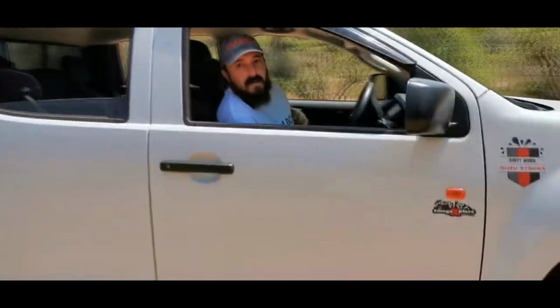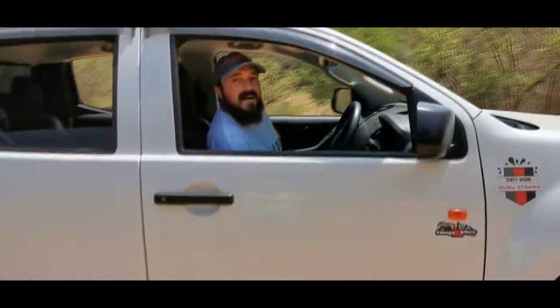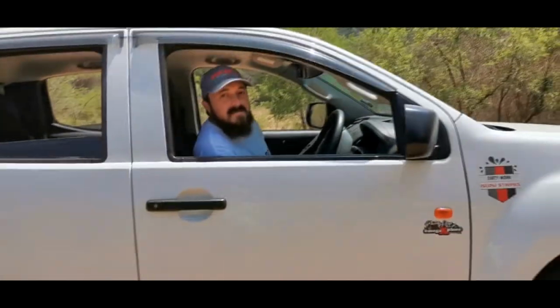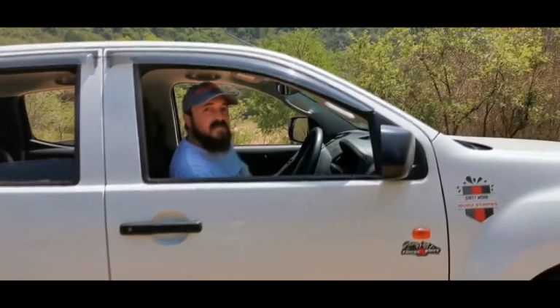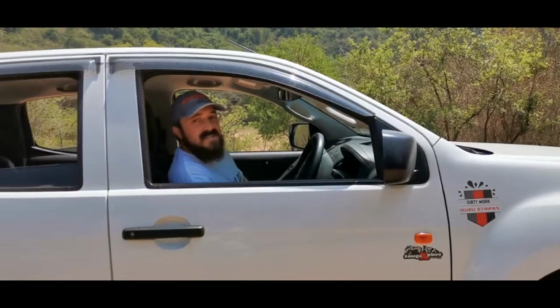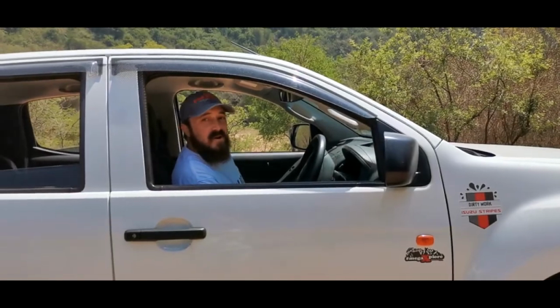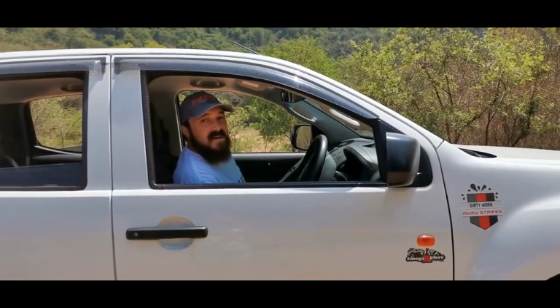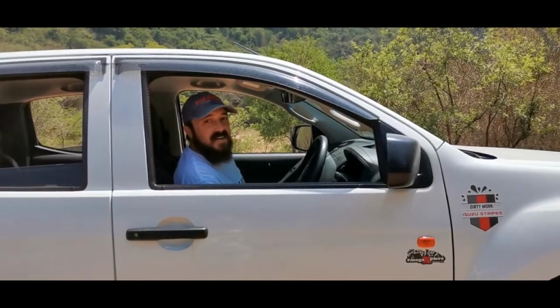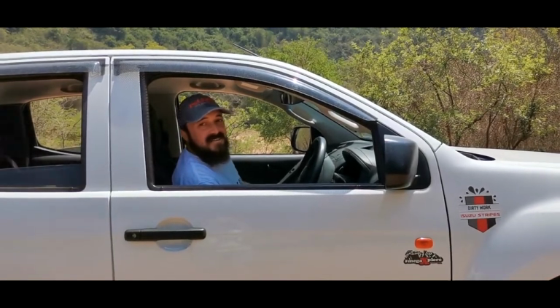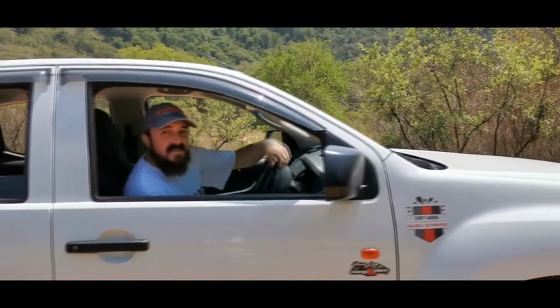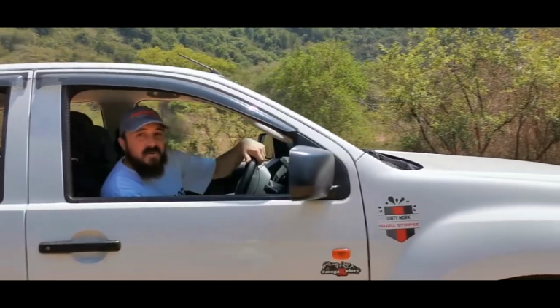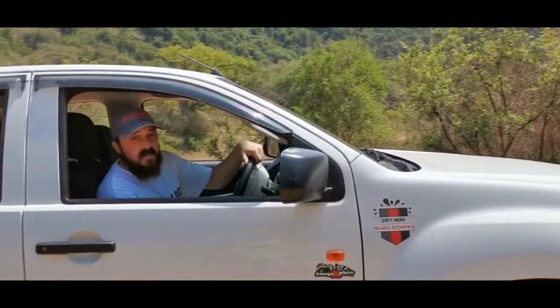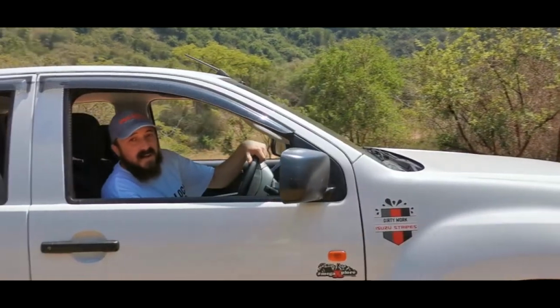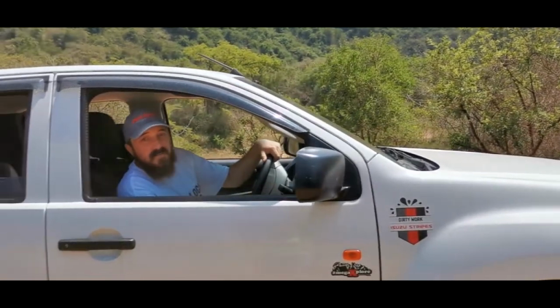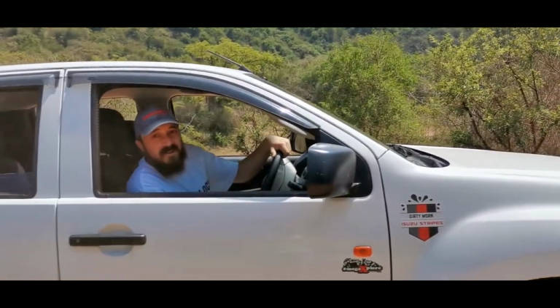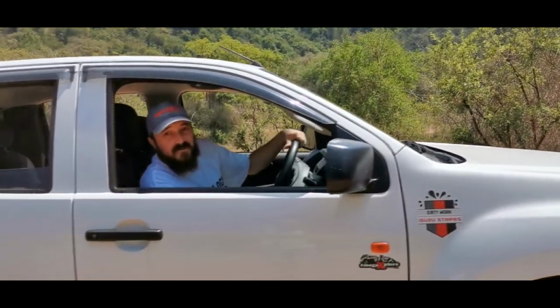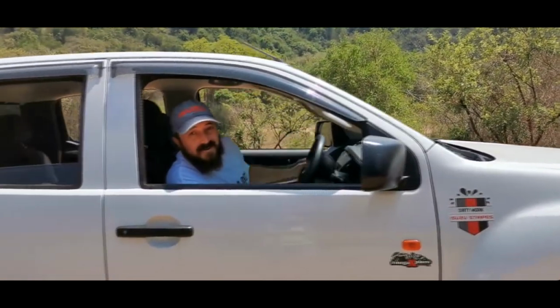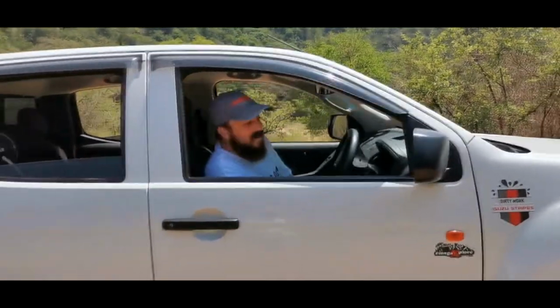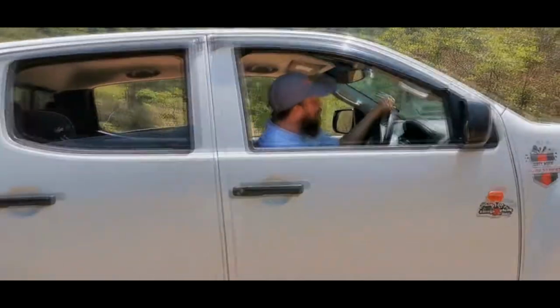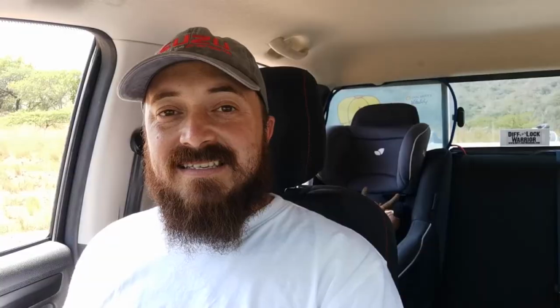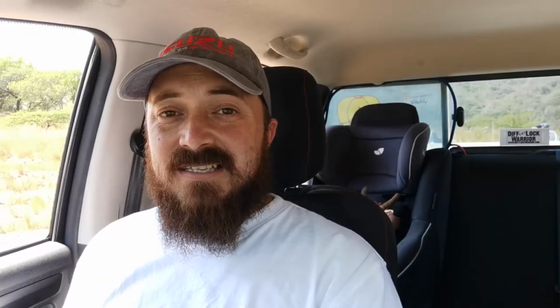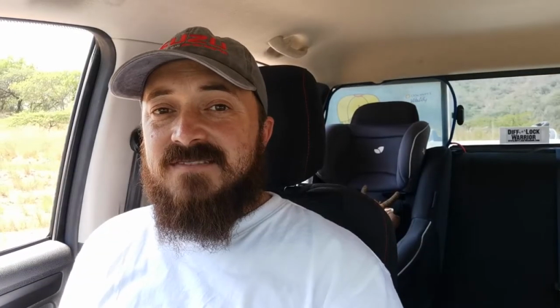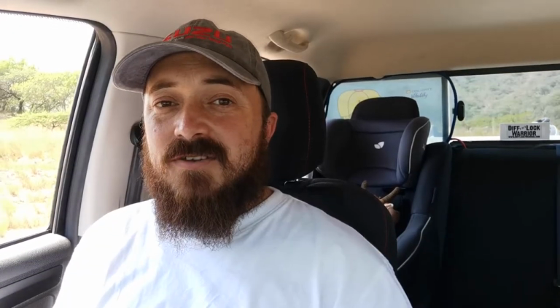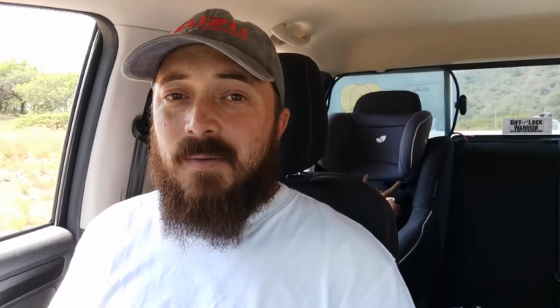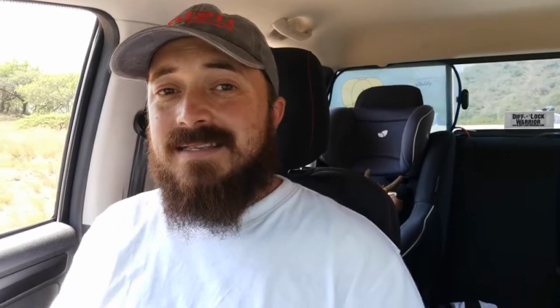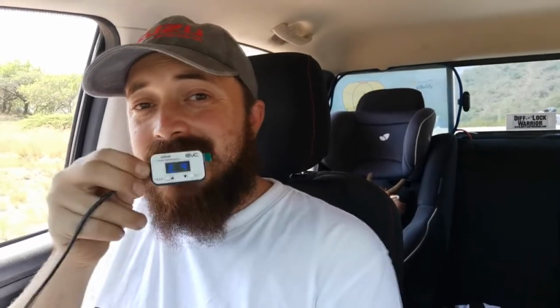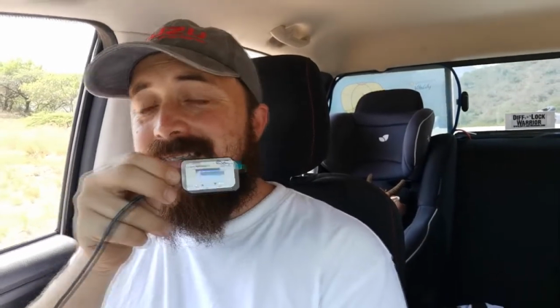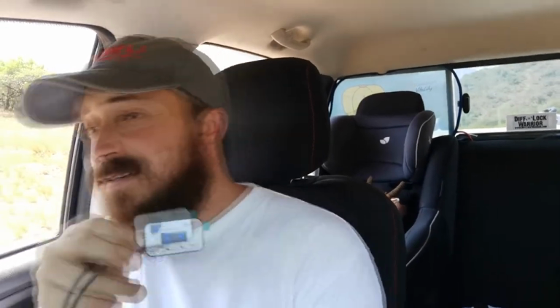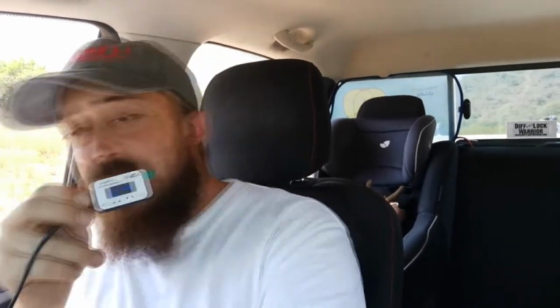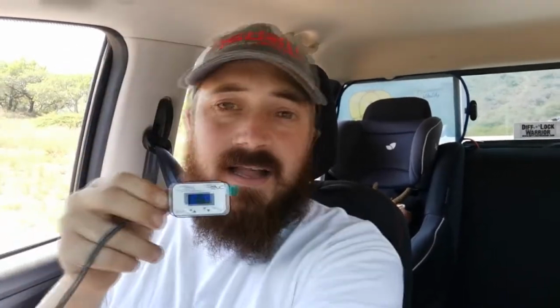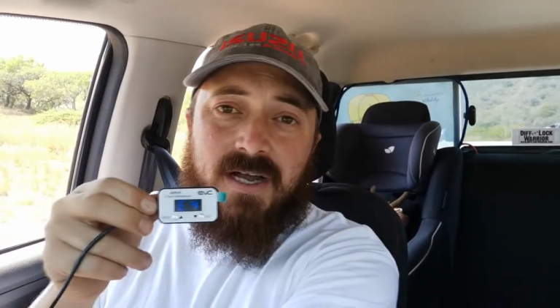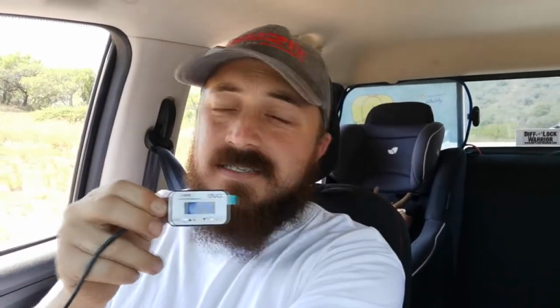Hey guys, my name is Justin and welcome back to the channel. Today we're talking about the iDrive — what are you doing? So today's video is all about this, the little iDrive system.